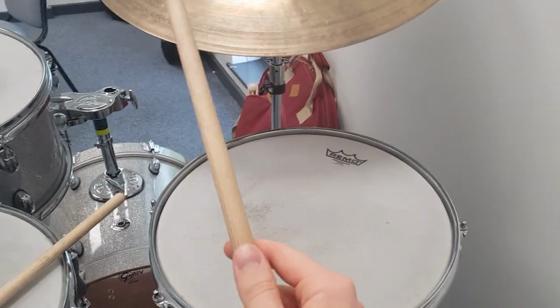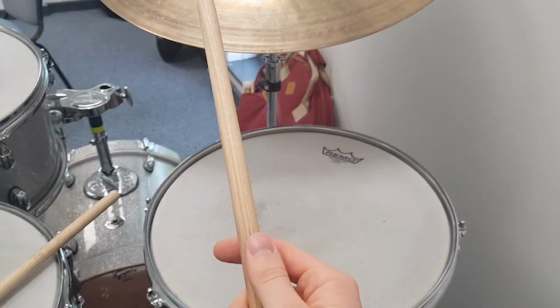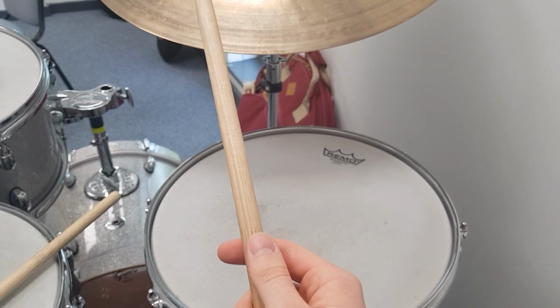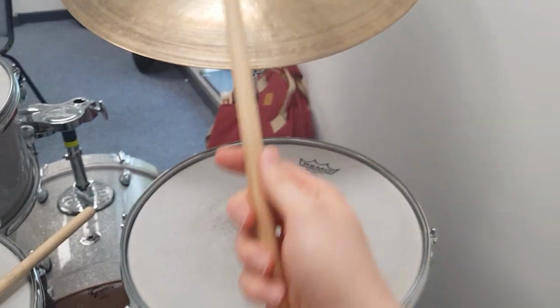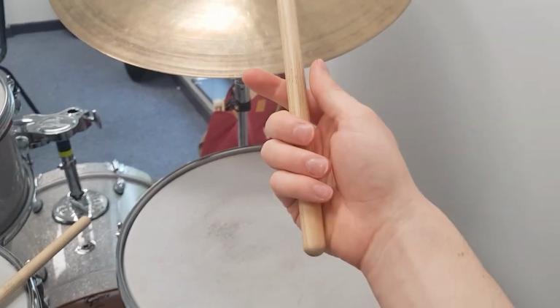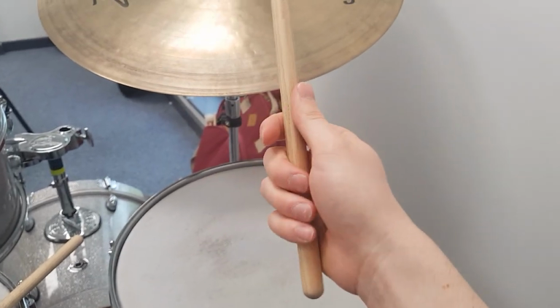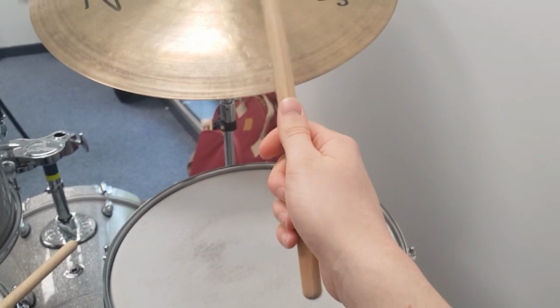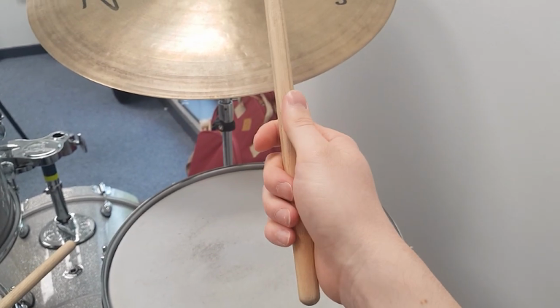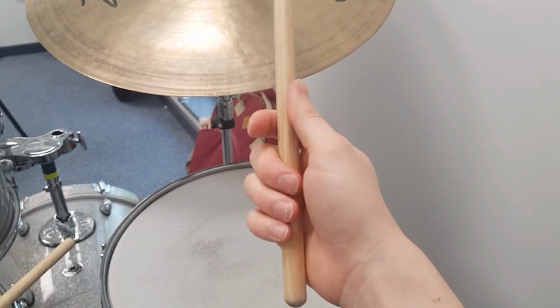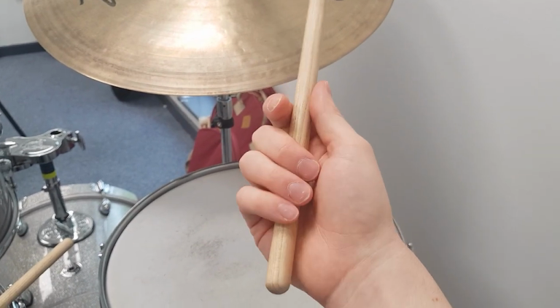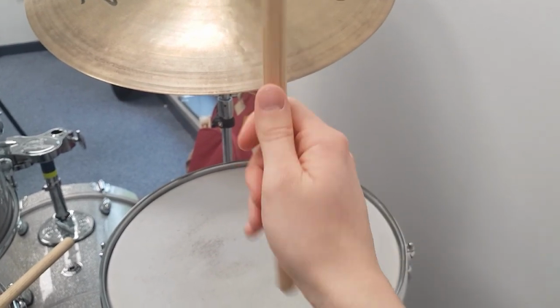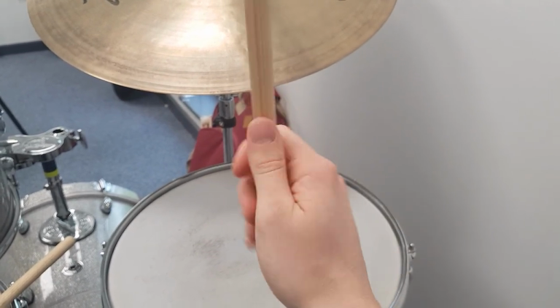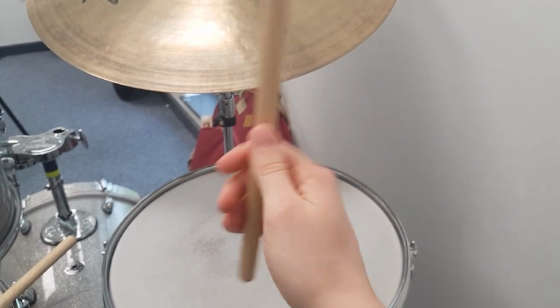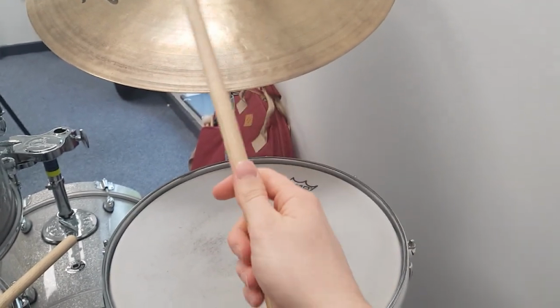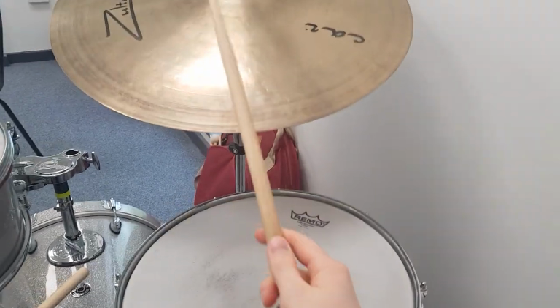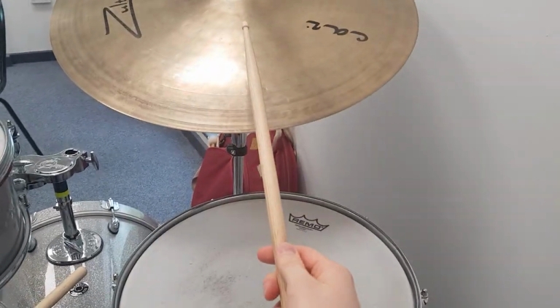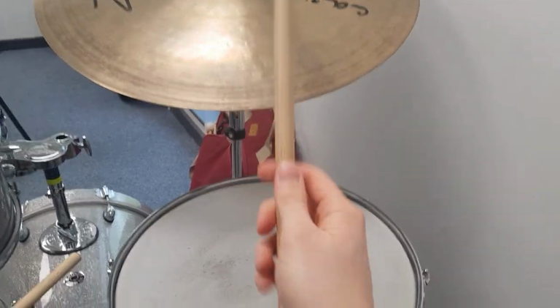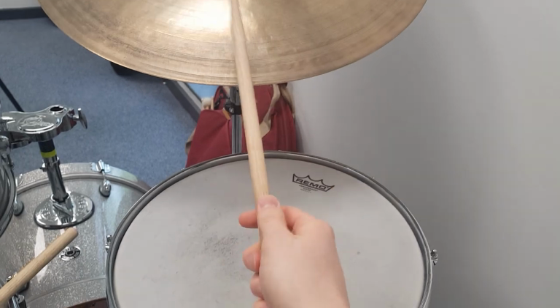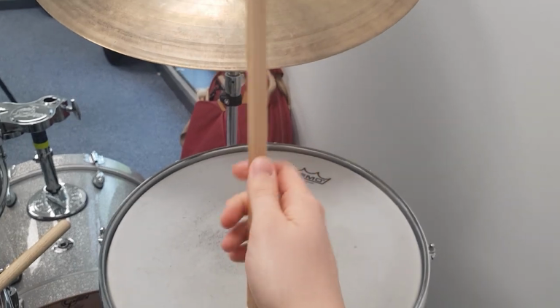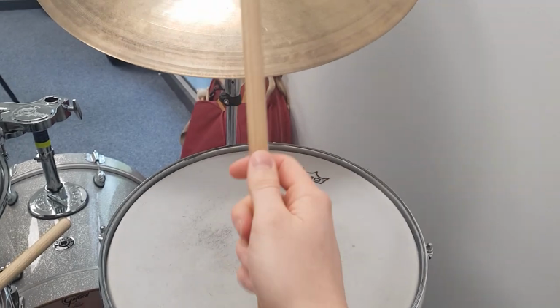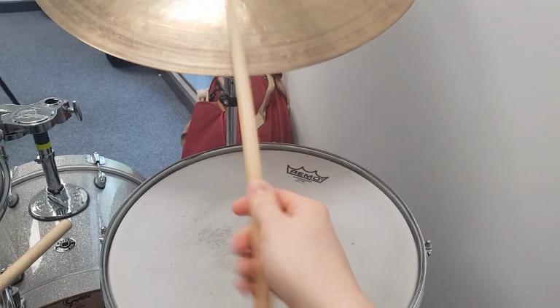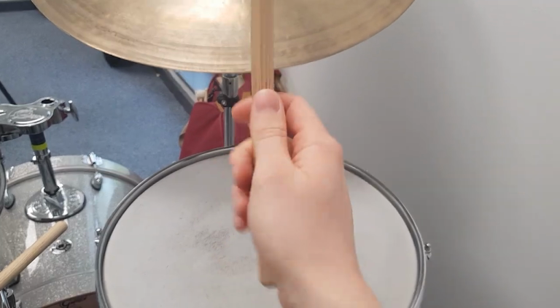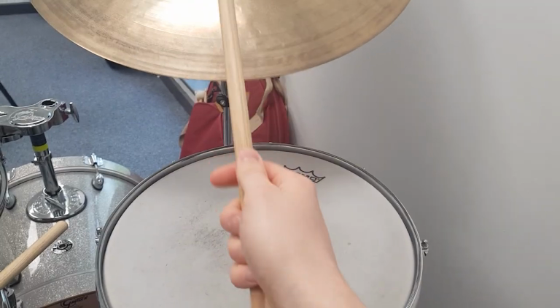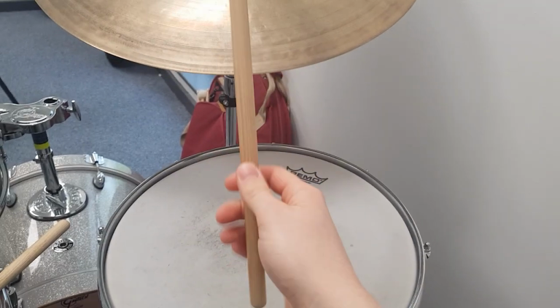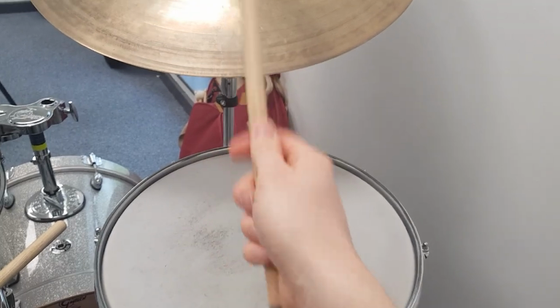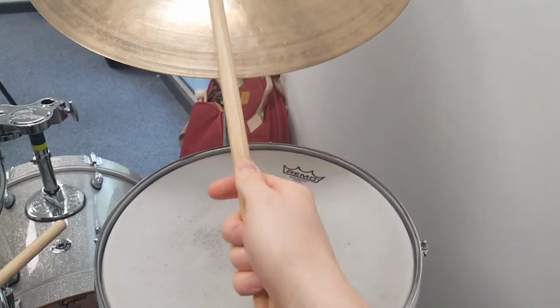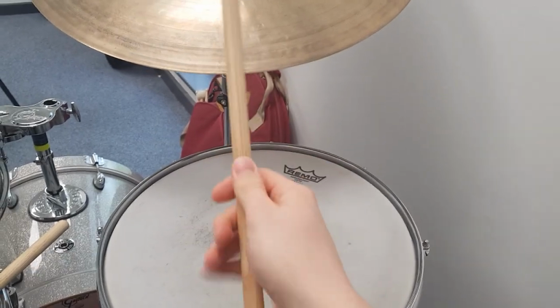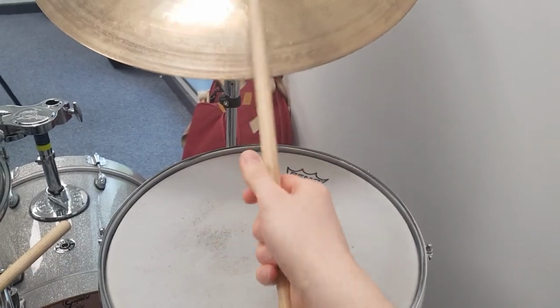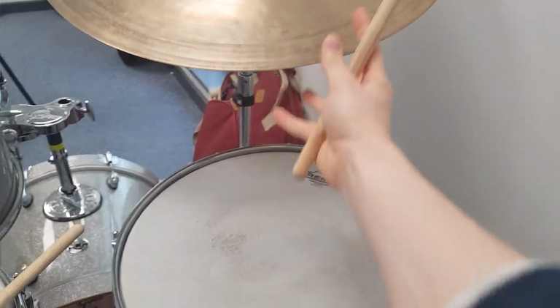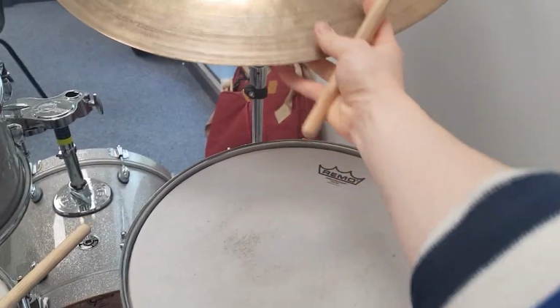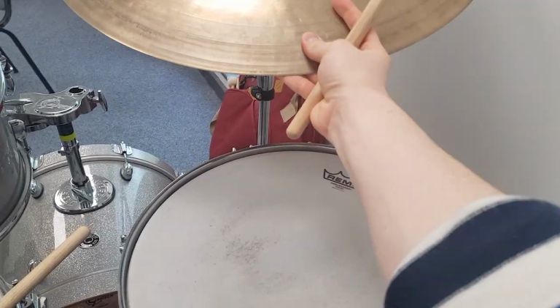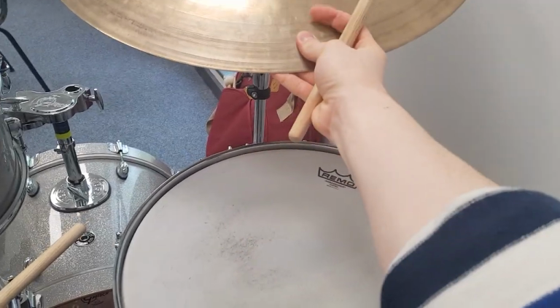Most people play the ride cymbal like this in a French grip, with the control coming from the fingers.